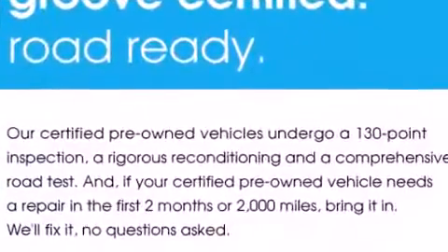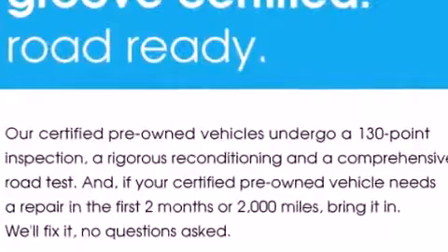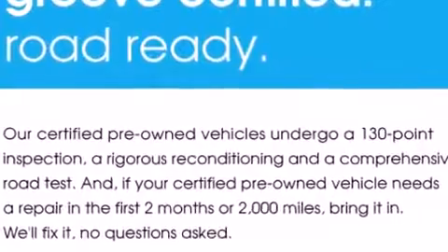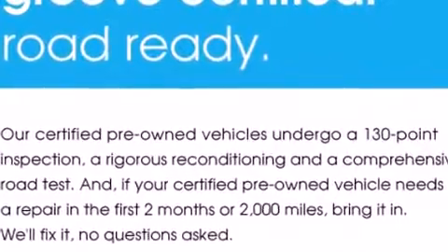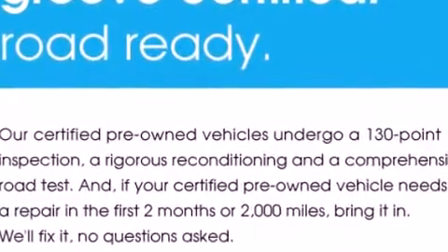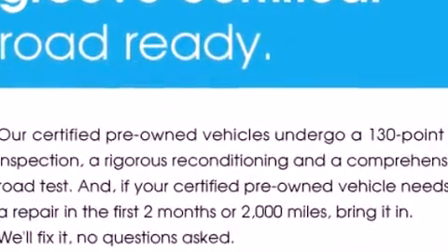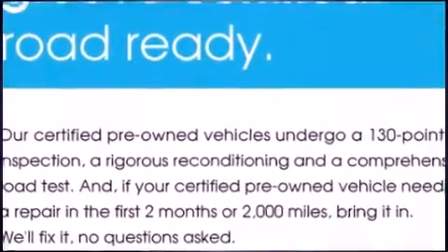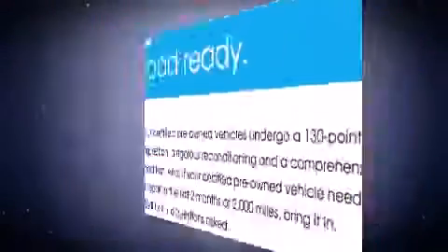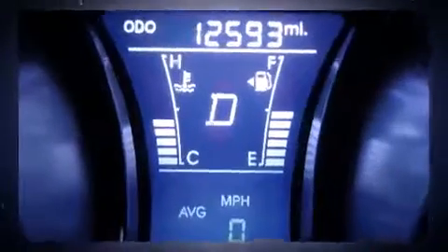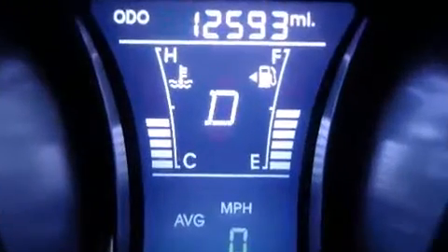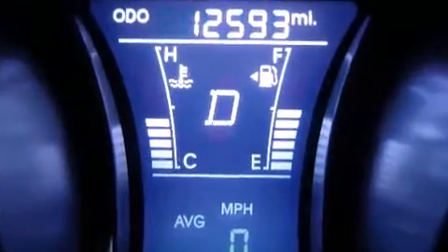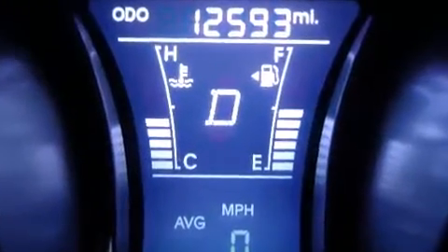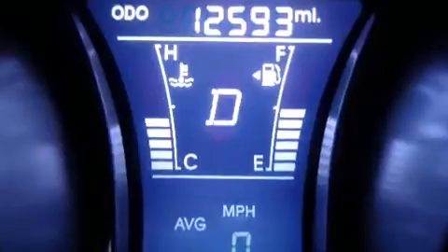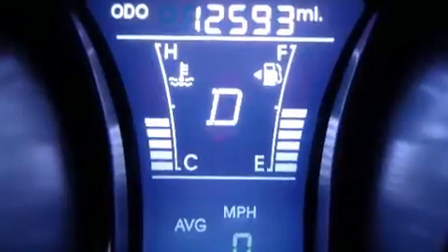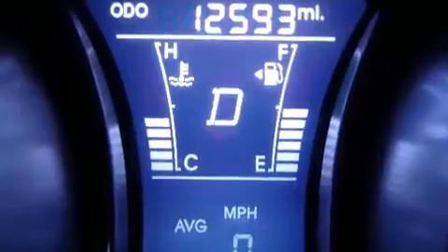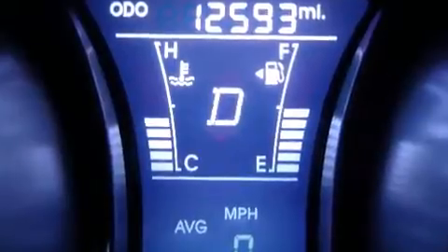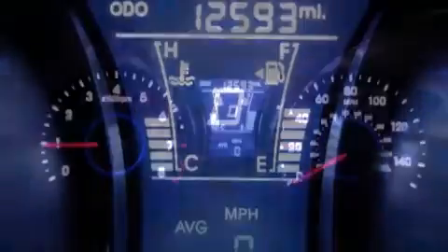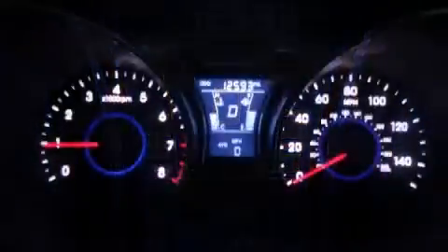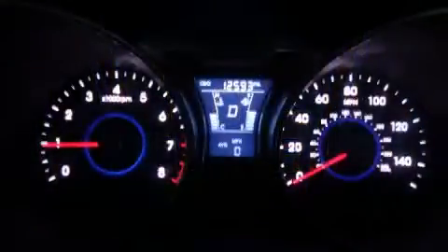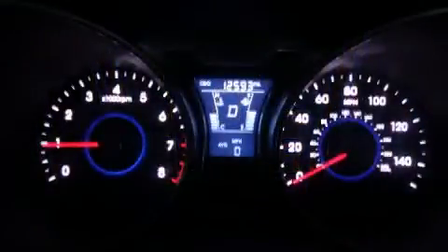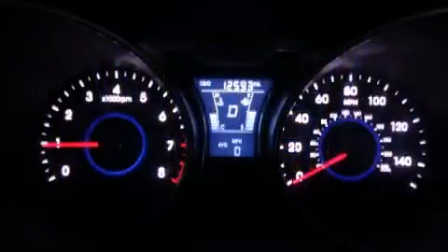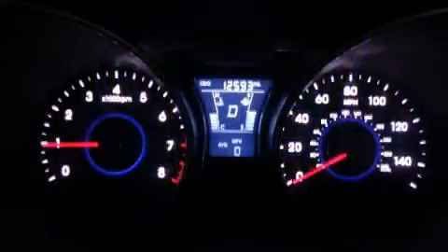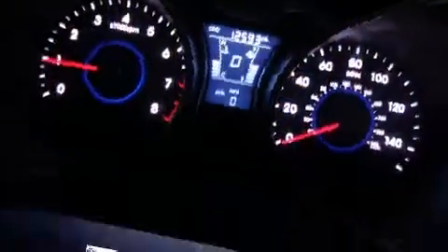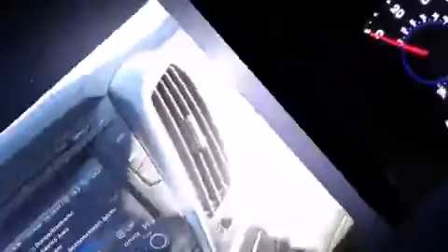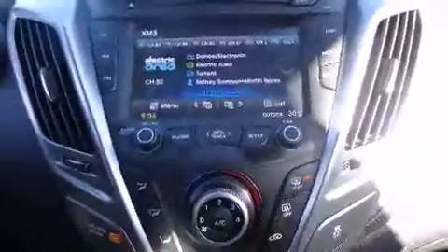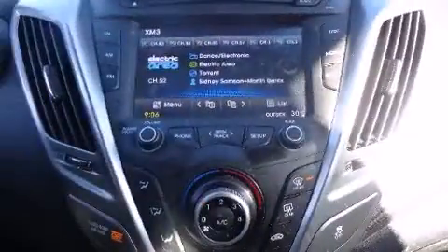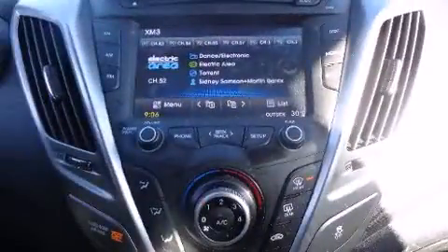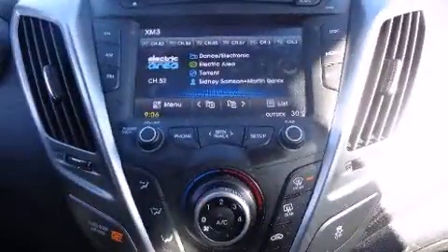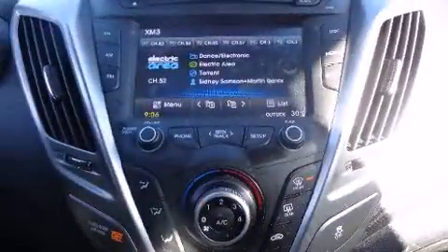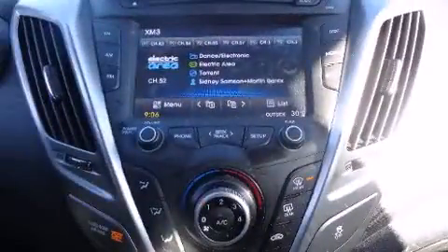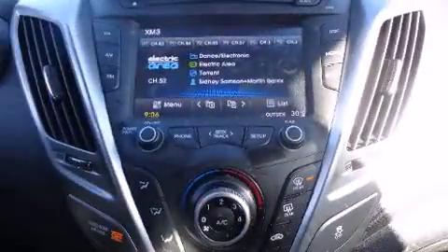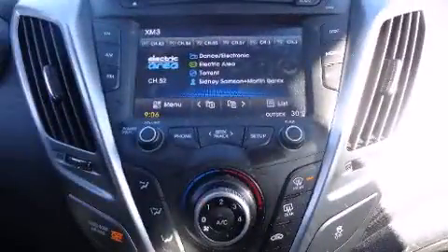Hyundai ensures the safety and security of its passengers with equipment such as dual front impact airbags, head curtain airbags, traction control, a security system, an emergency communication system, and four-wheel disc brakes with ABS.